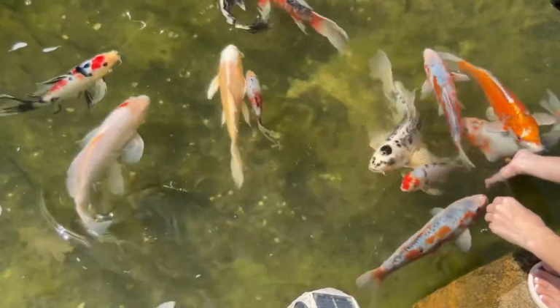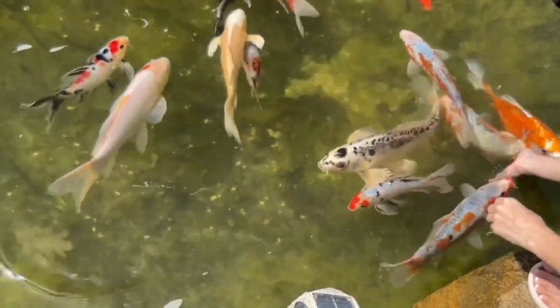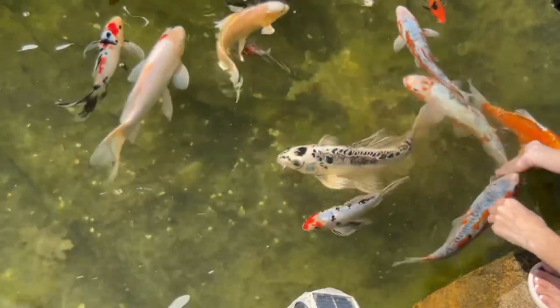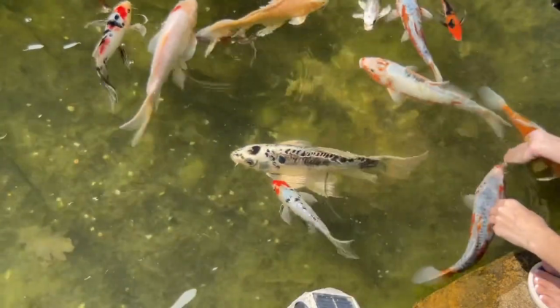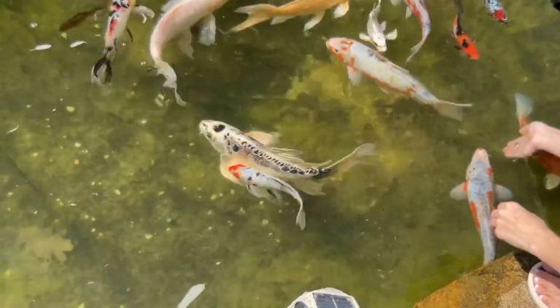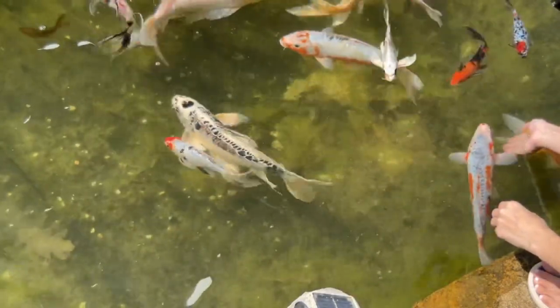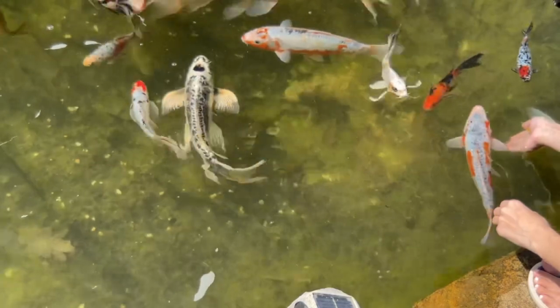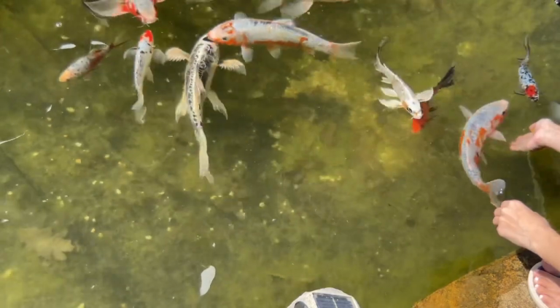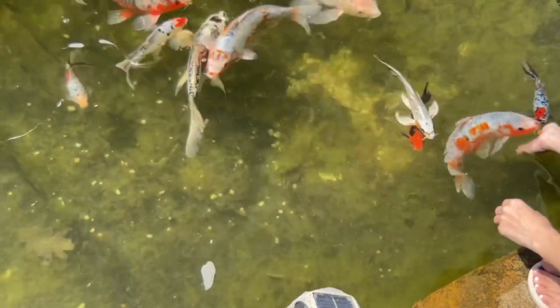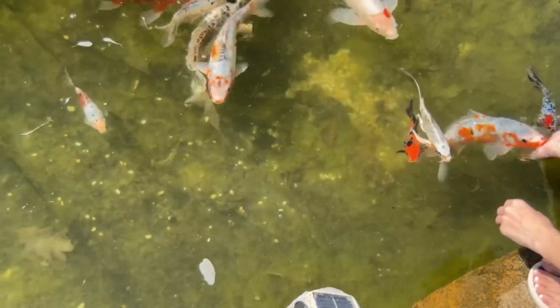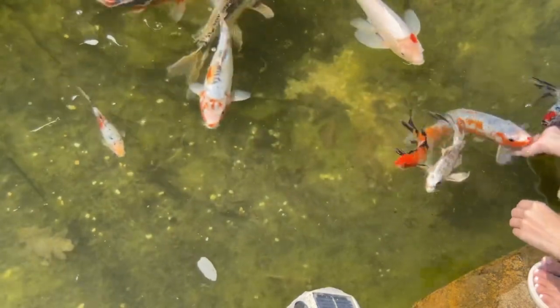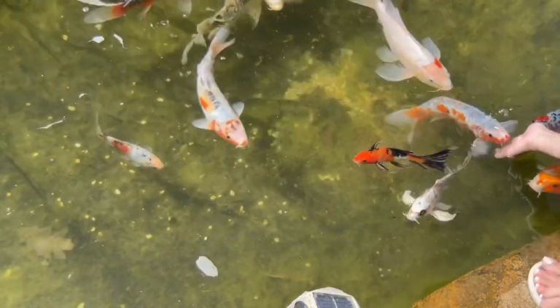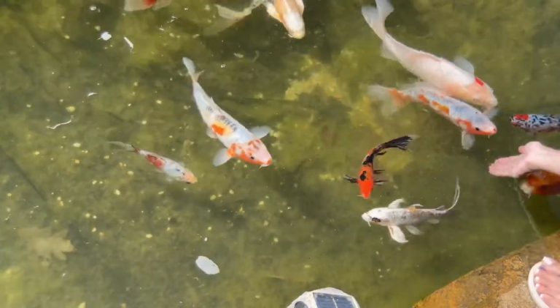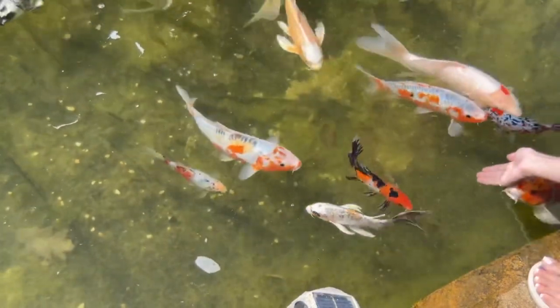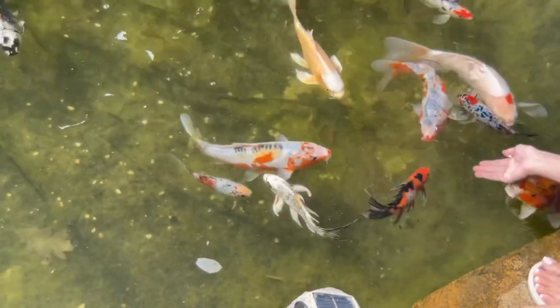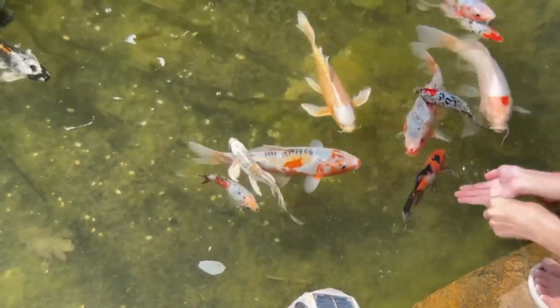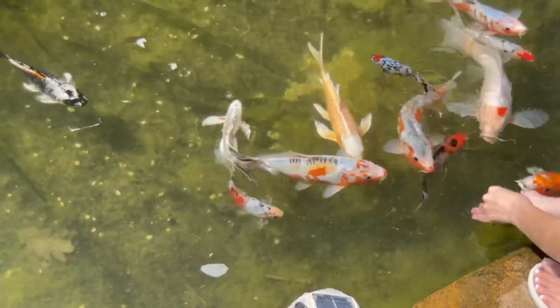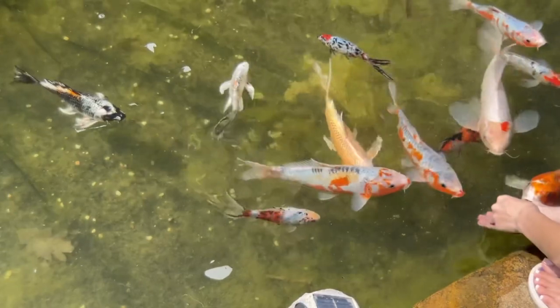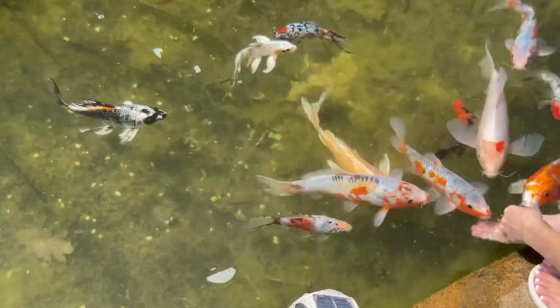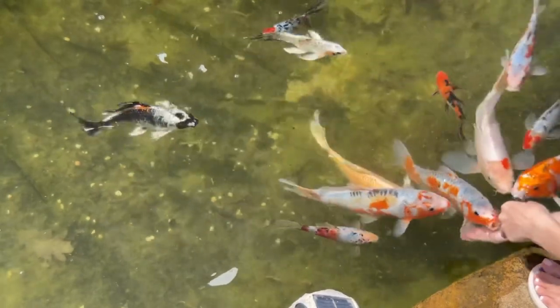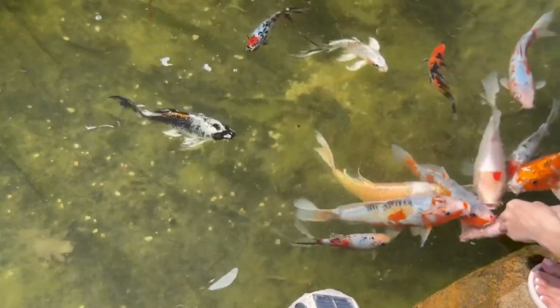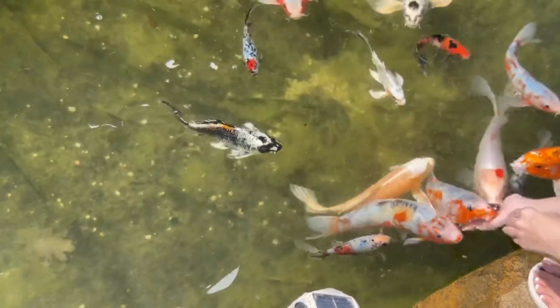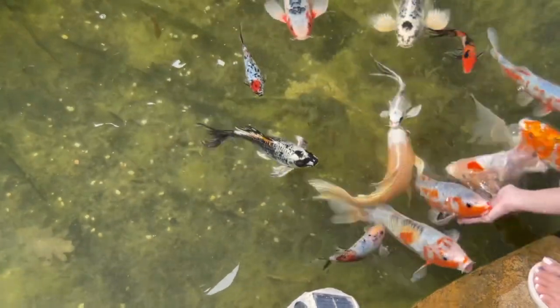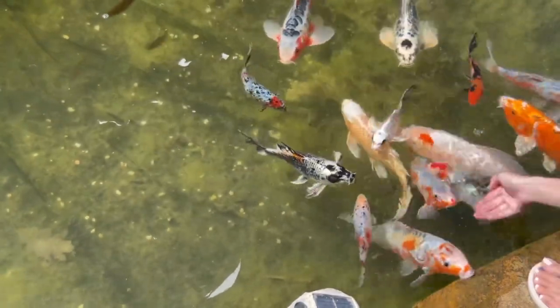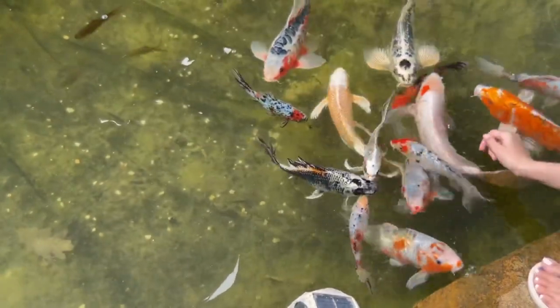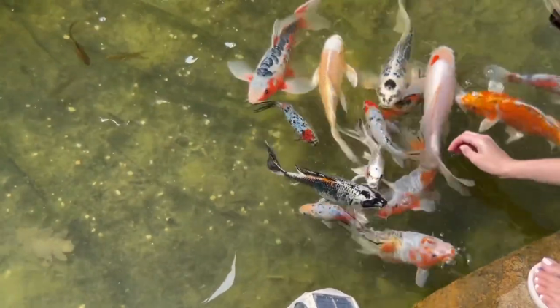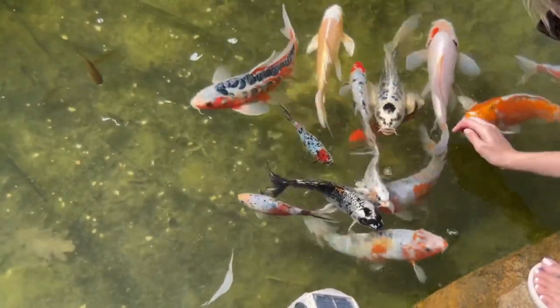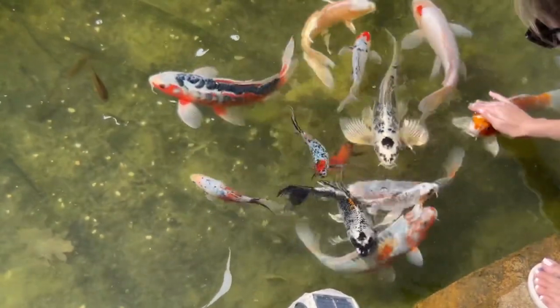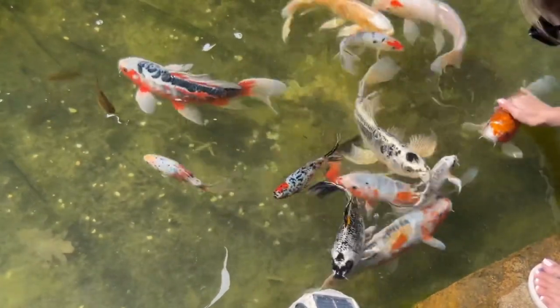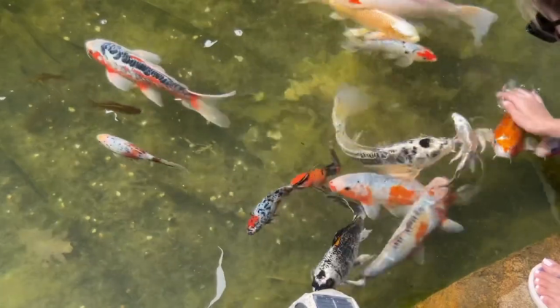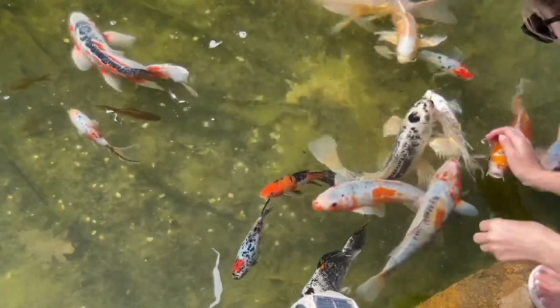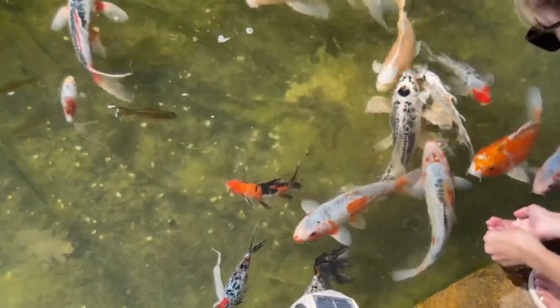If you don't live in a location that has a winter or a chance for your fish to go dormant, you're gonna stop feeding them for a few days and then get them really hungry before you start trying to train them.